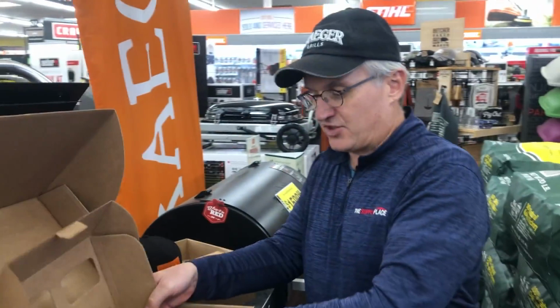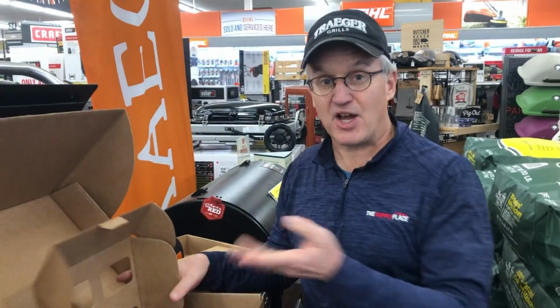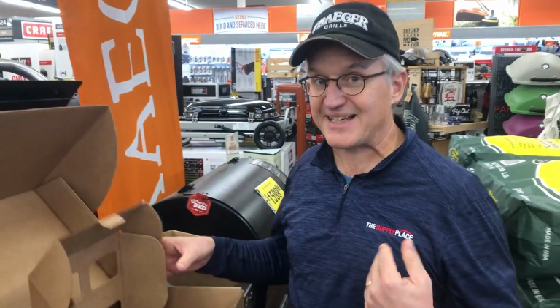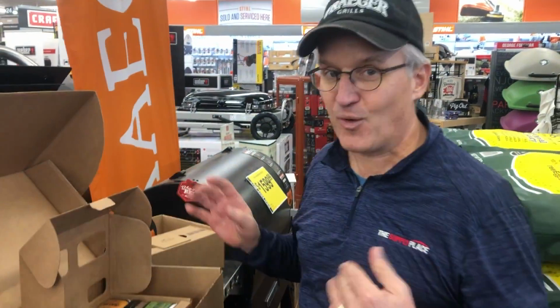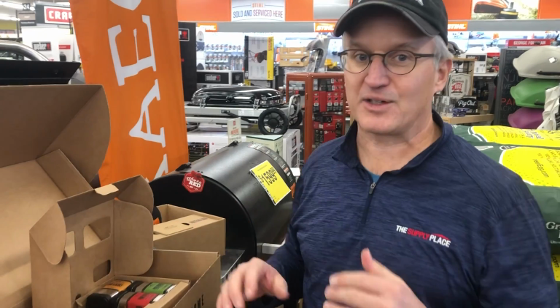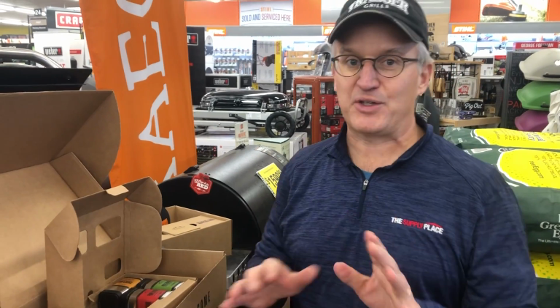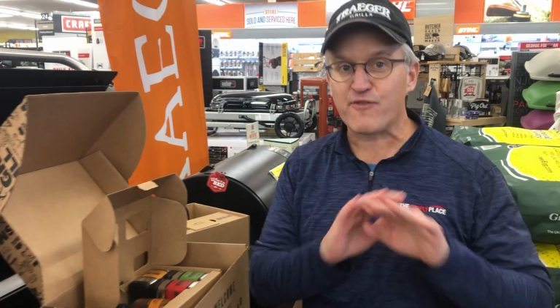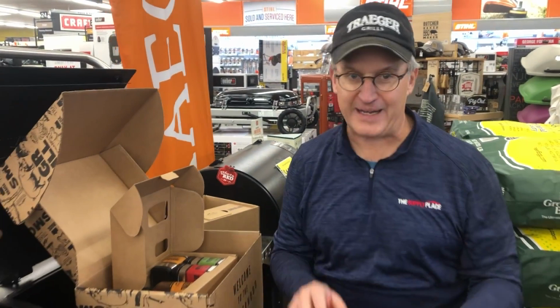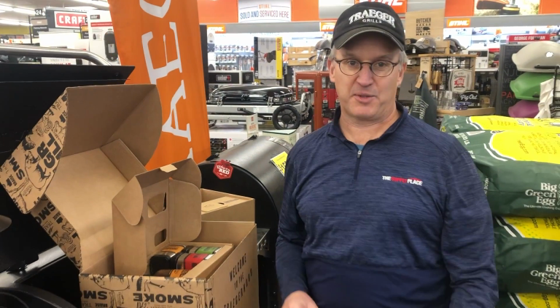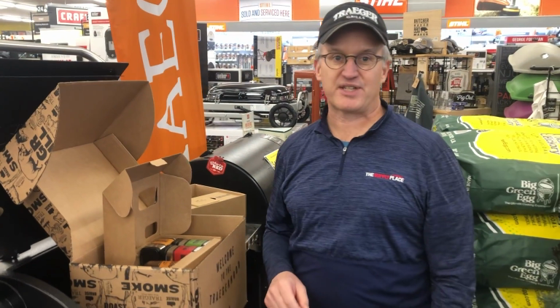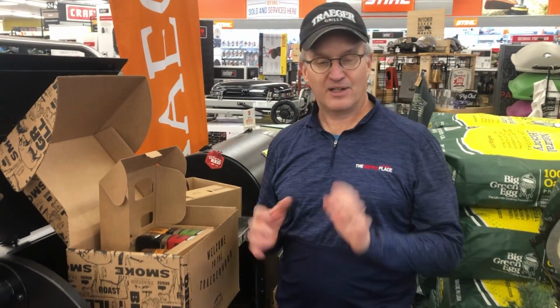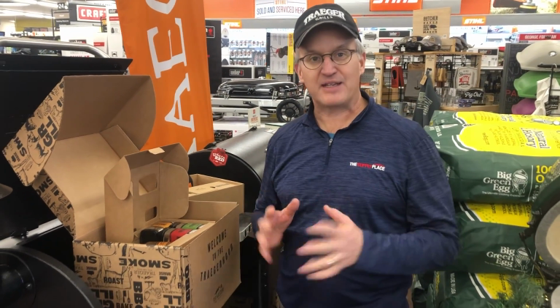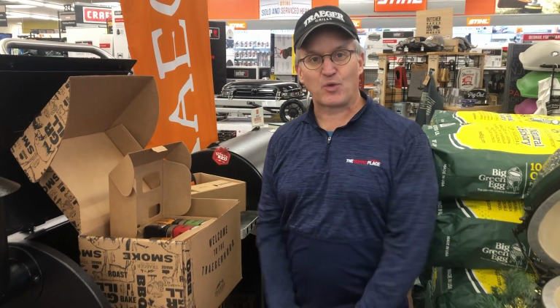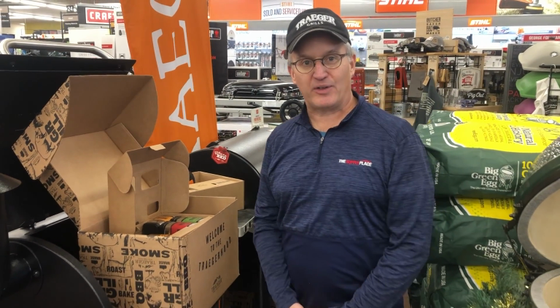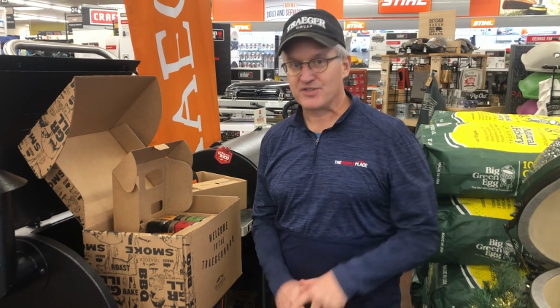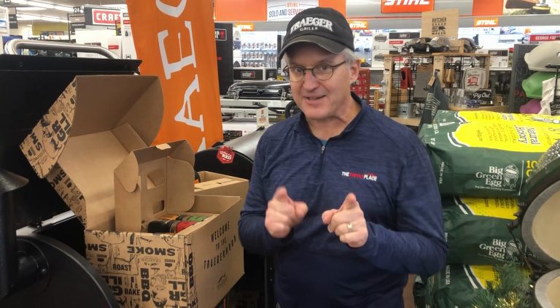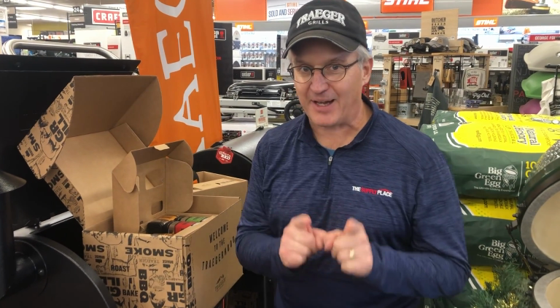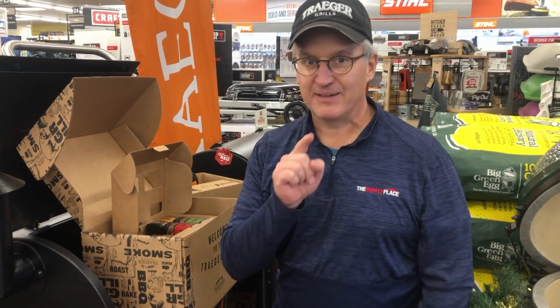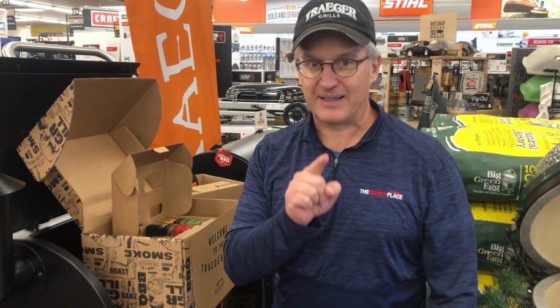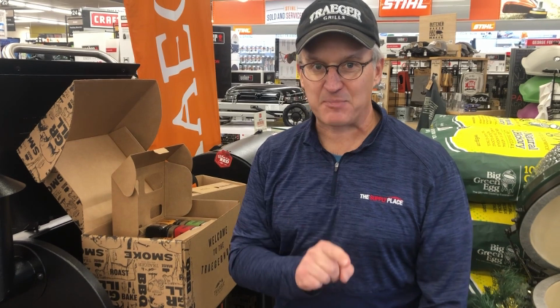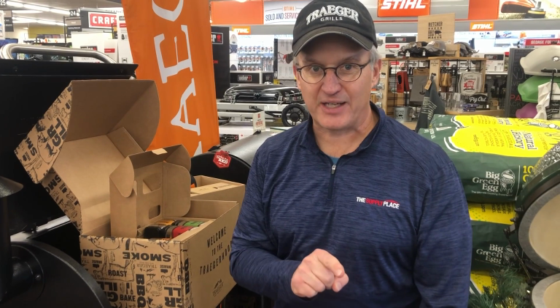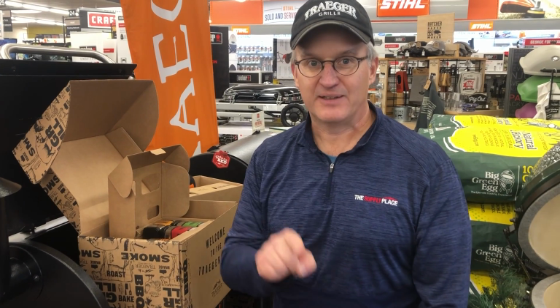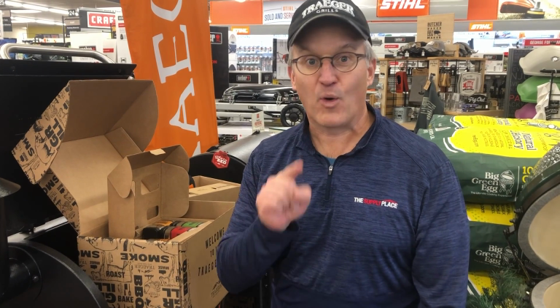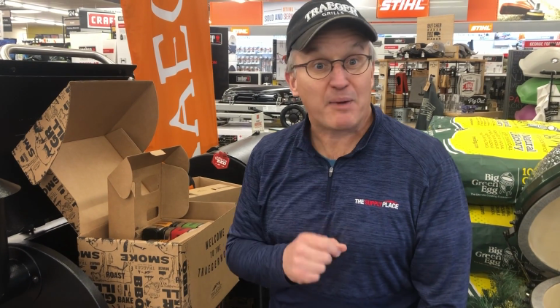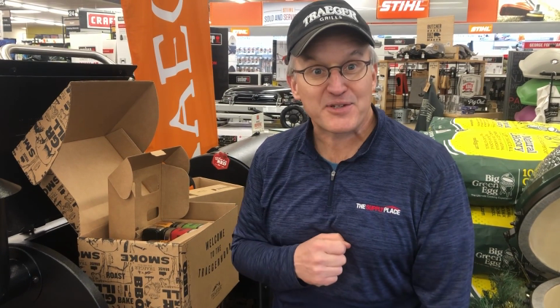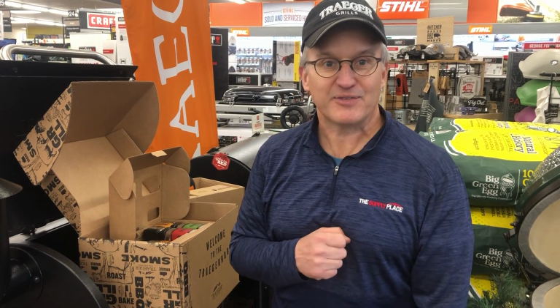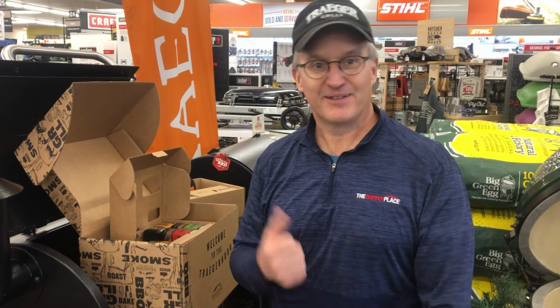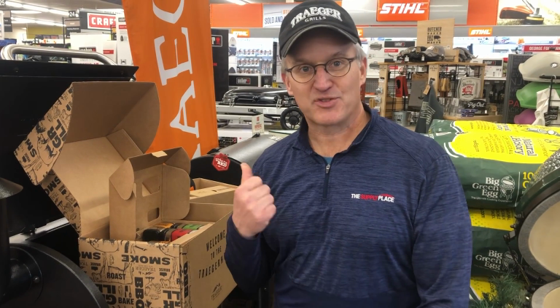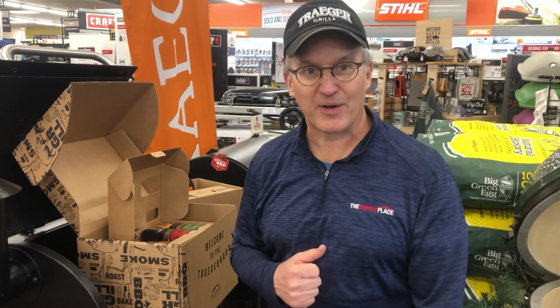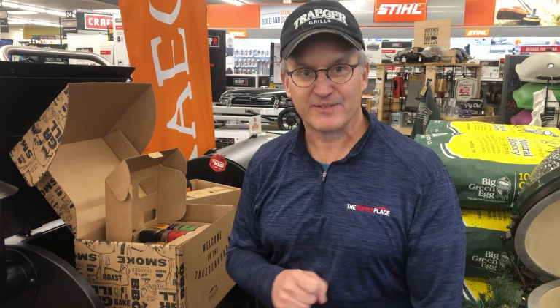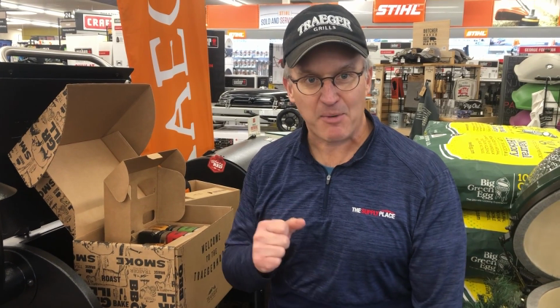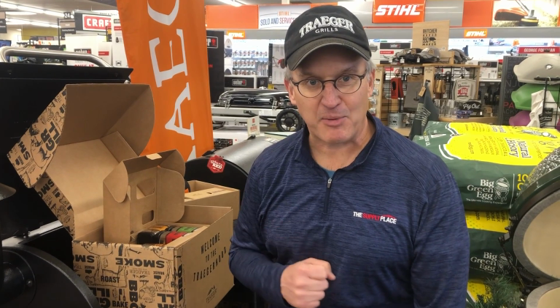So this is a $164 value, free with the purchase of any of those four grills. So now's the time — get that special gift or just buy it for yourself. Traeger grills in the barbecue department.